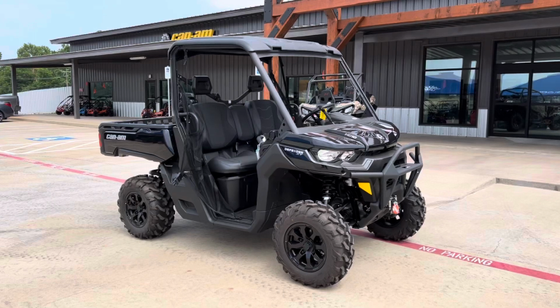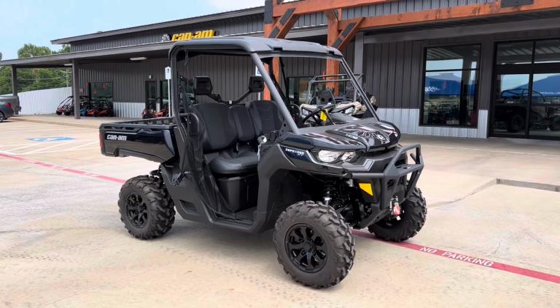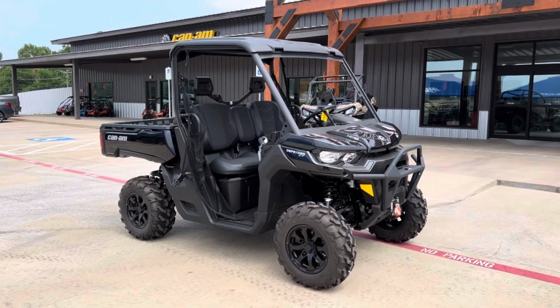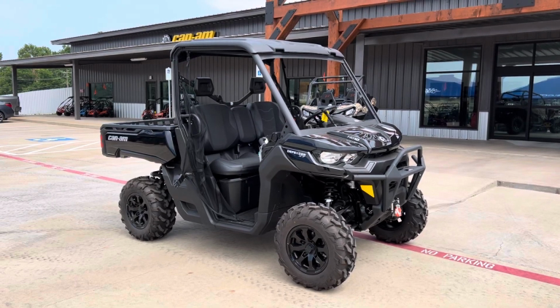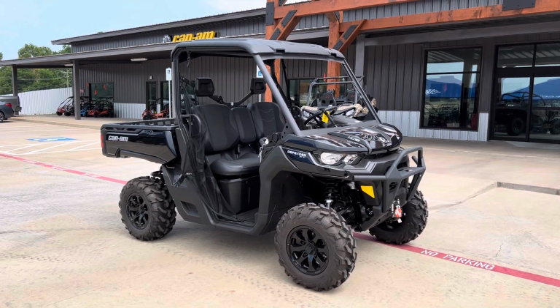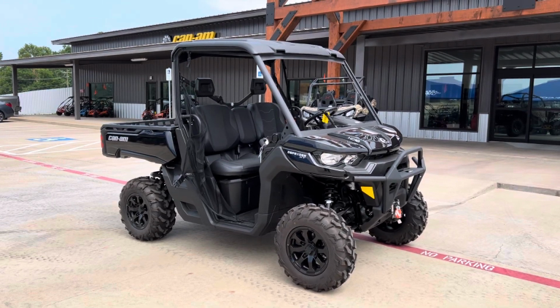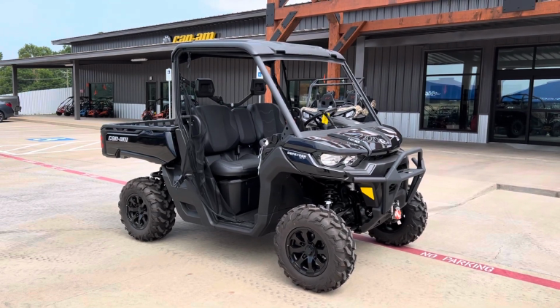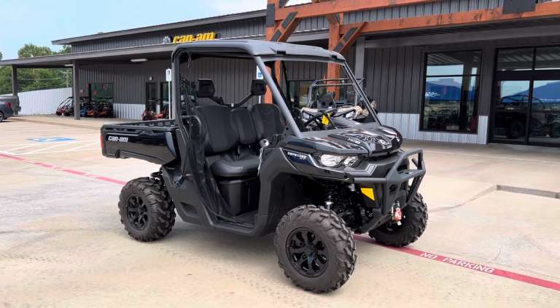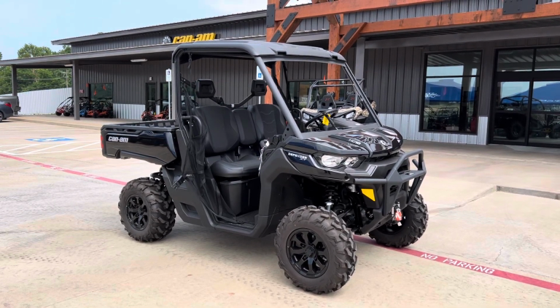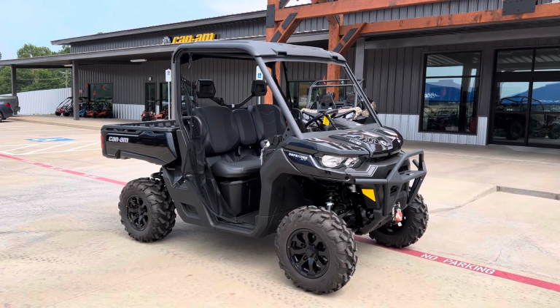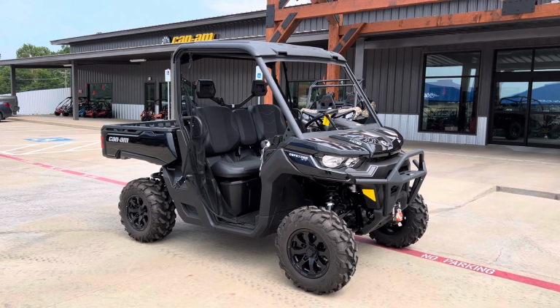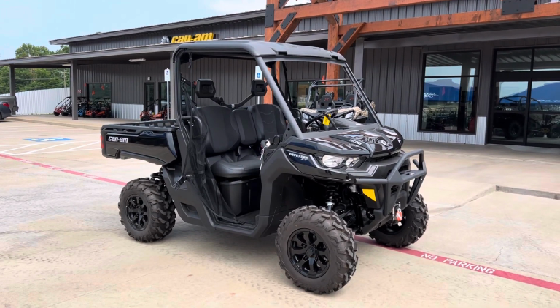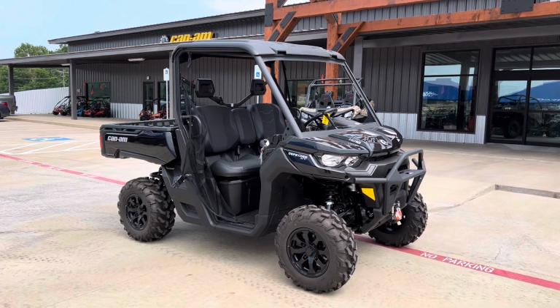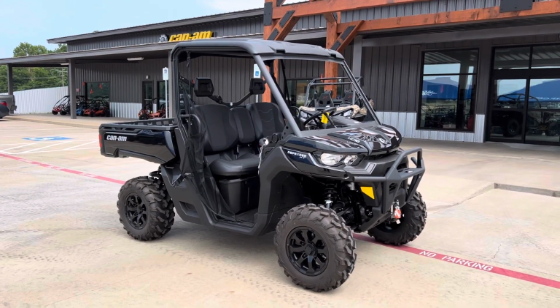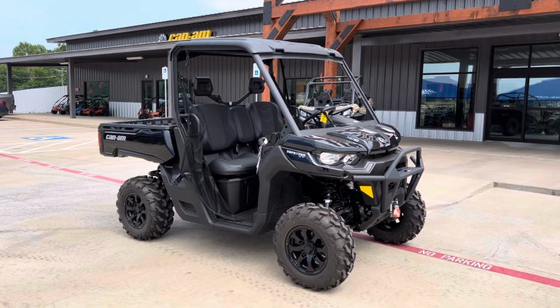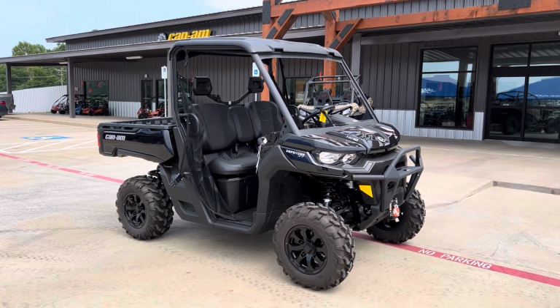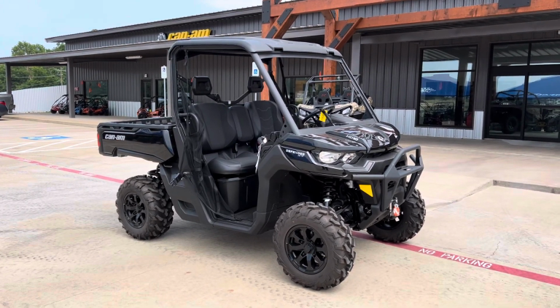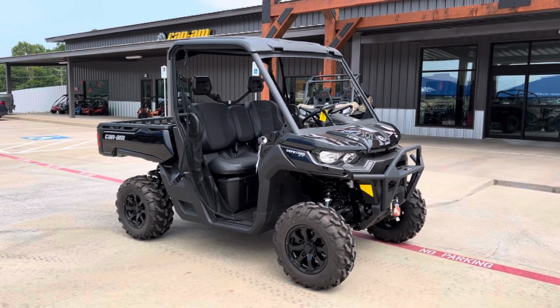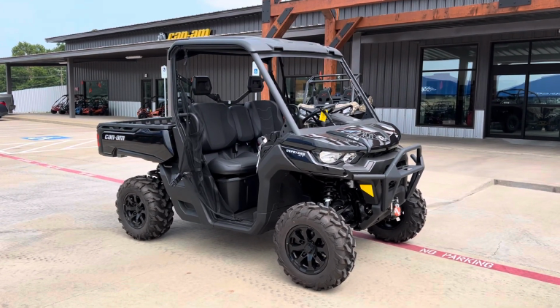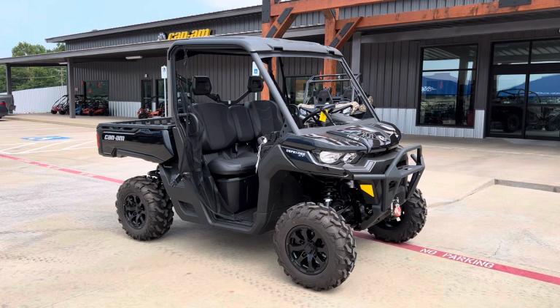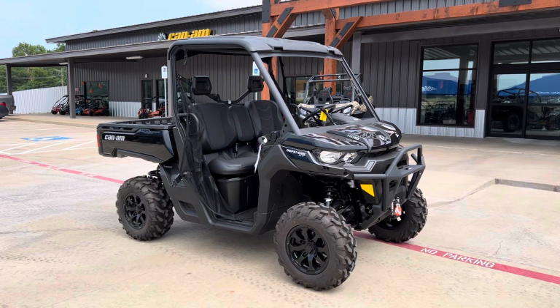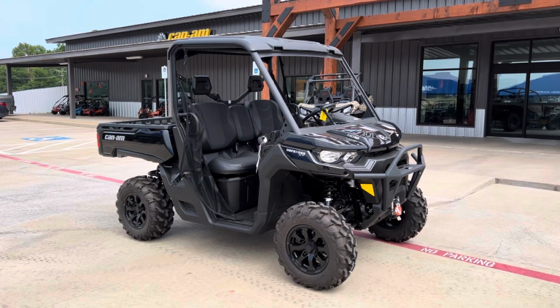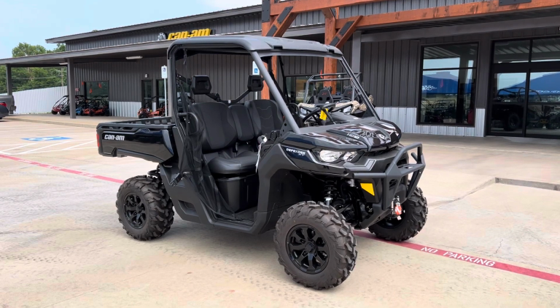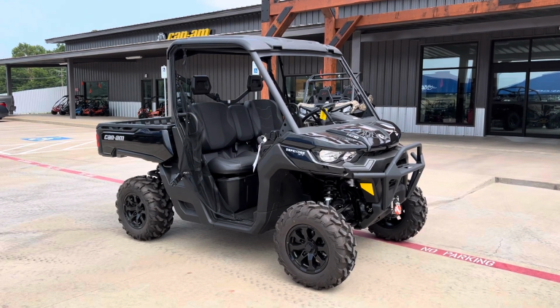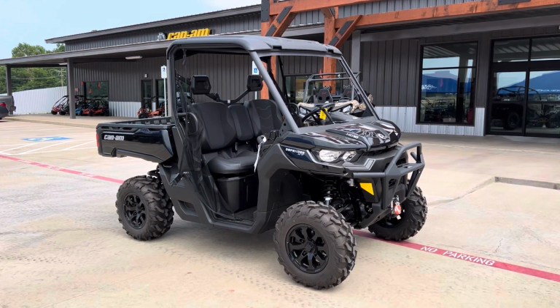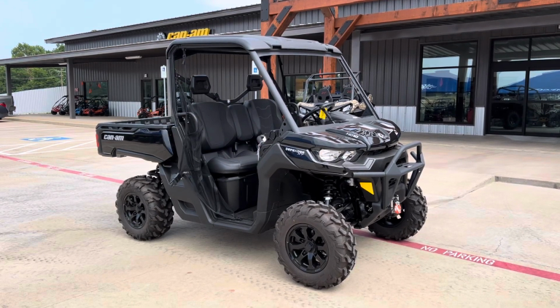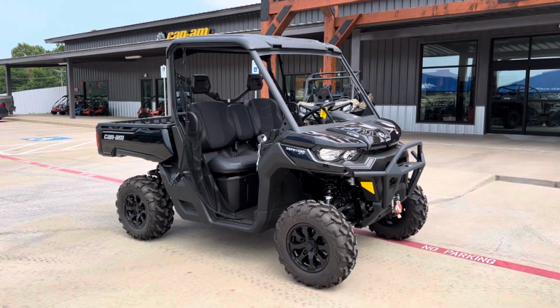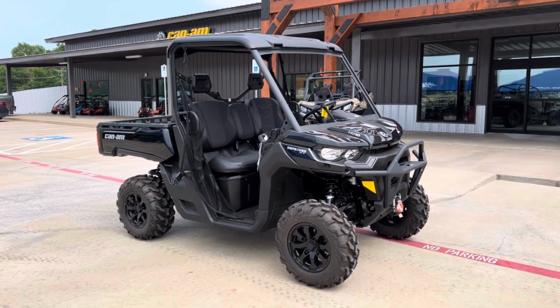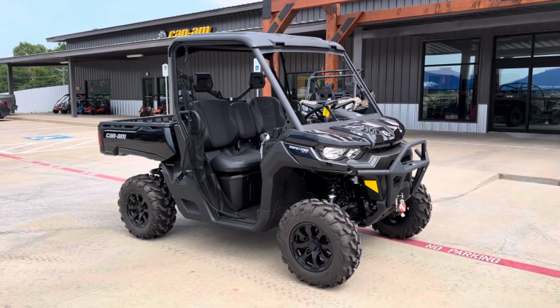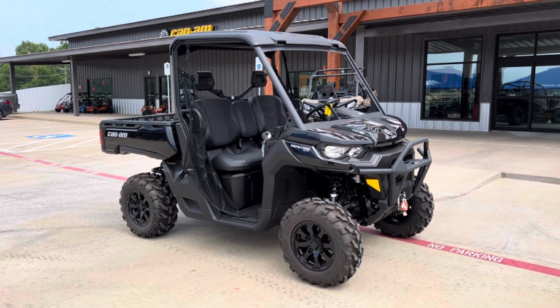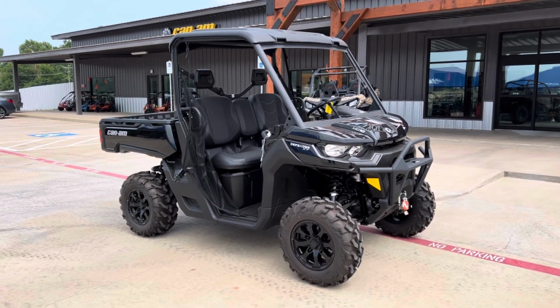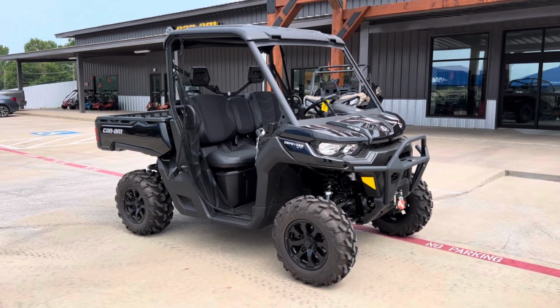What's going on everybody? It's Matt over at Jackrabbit Off-Road in Huntsville, Texas. Check out this 2023 Can-Am Defender XT HD10 finished in timeless black.